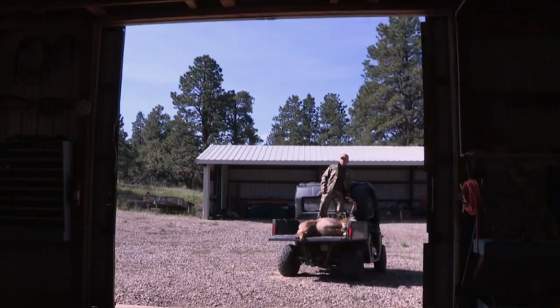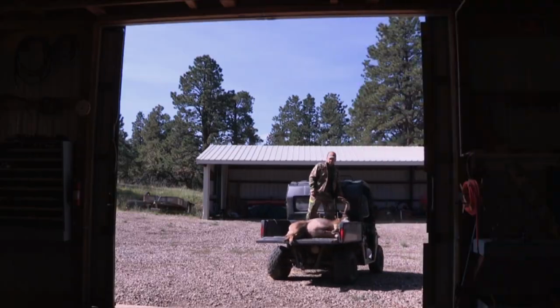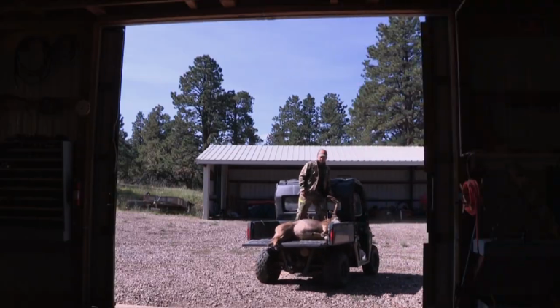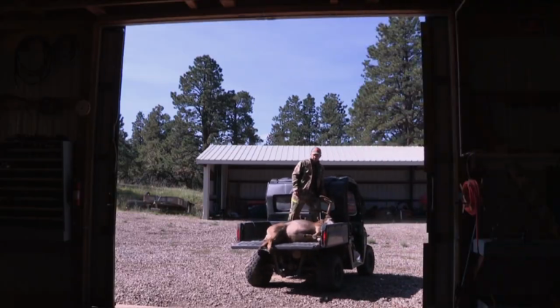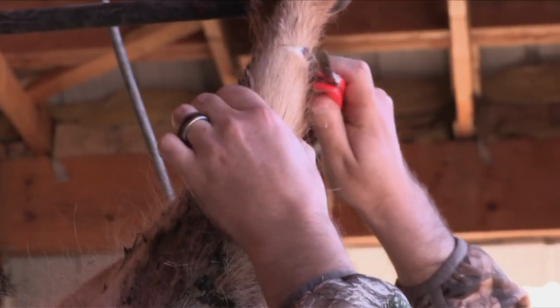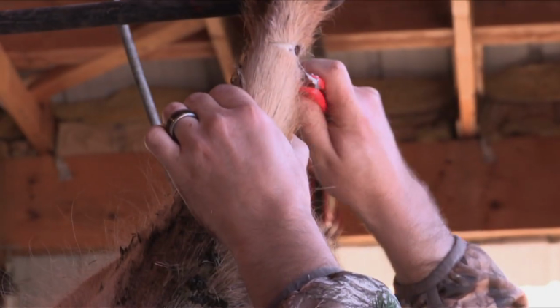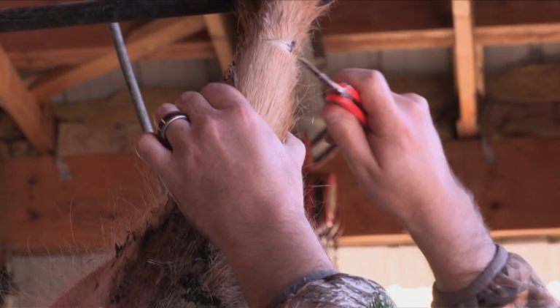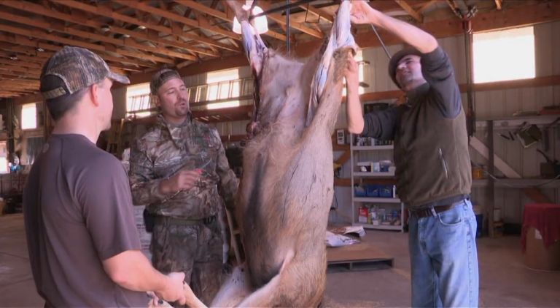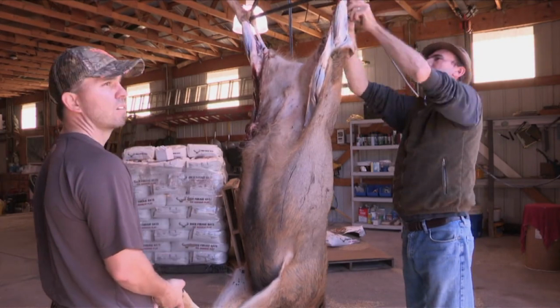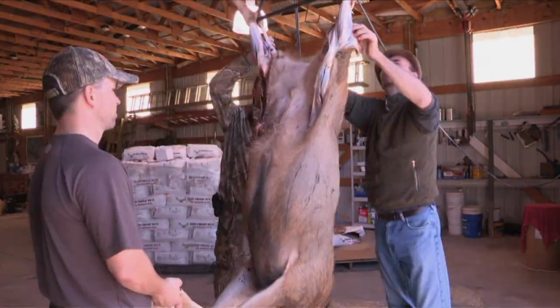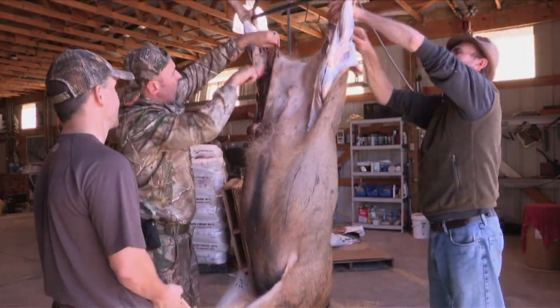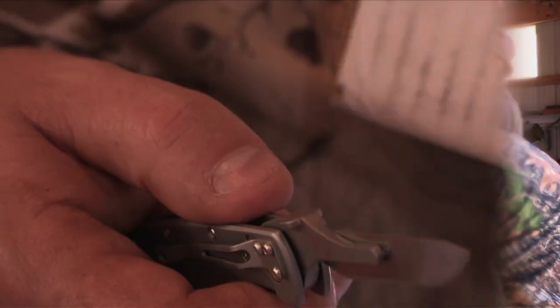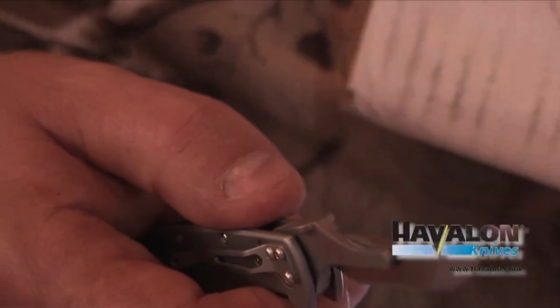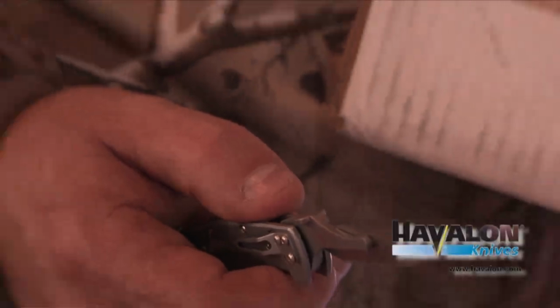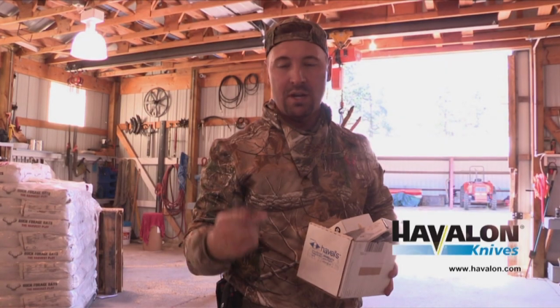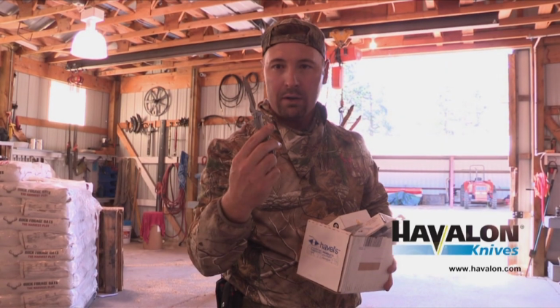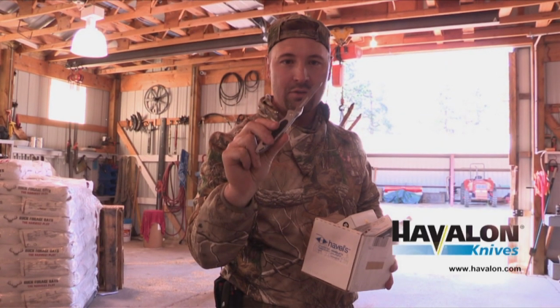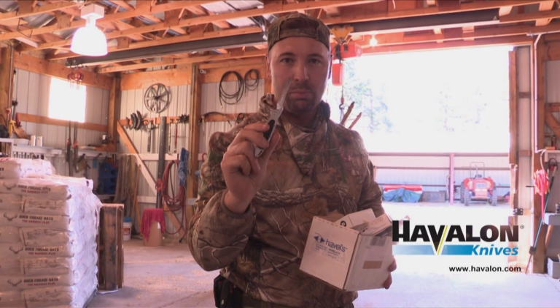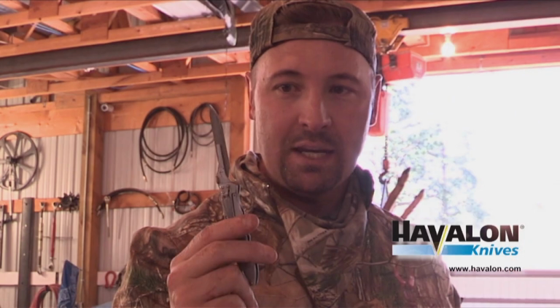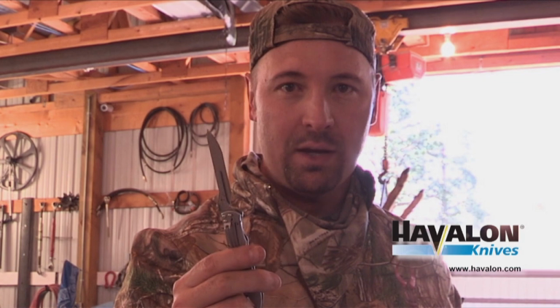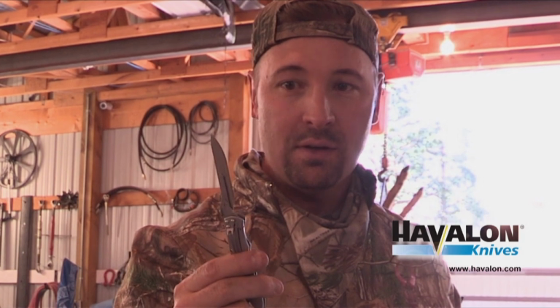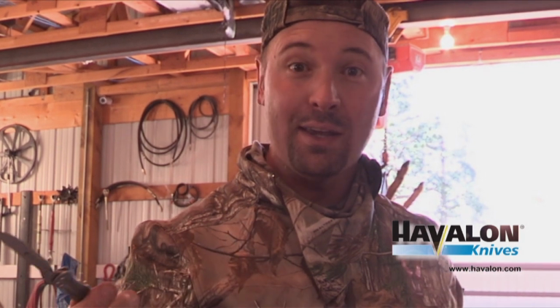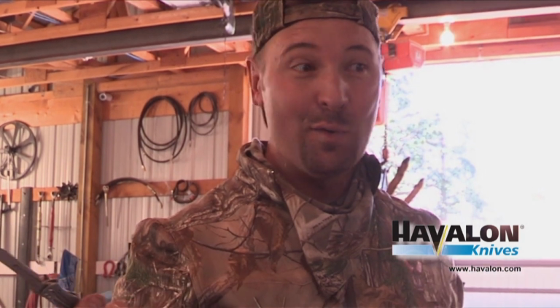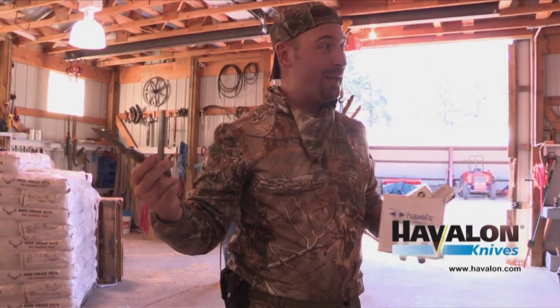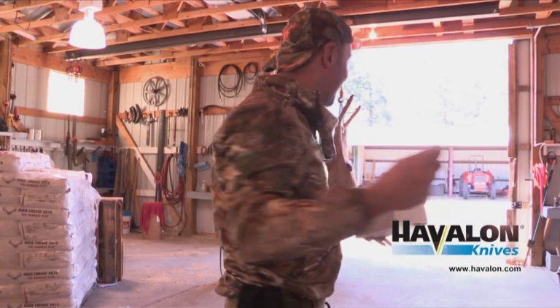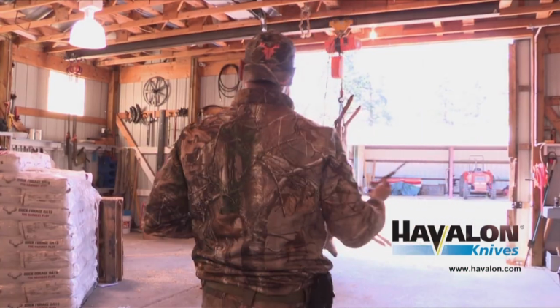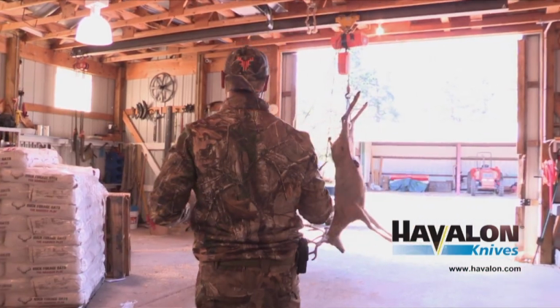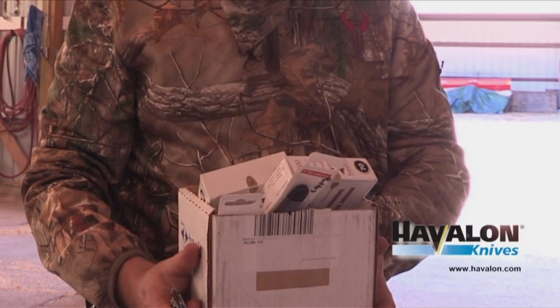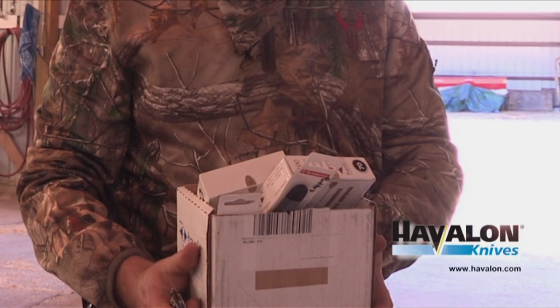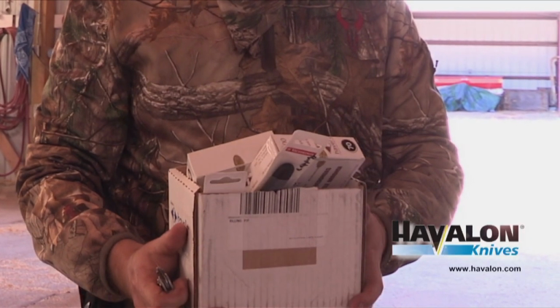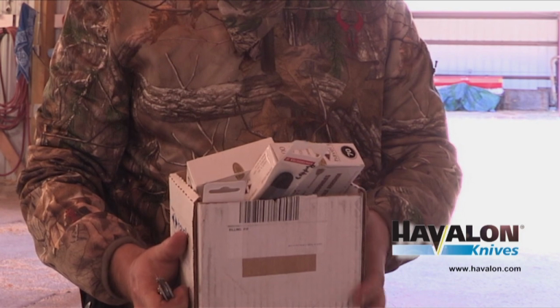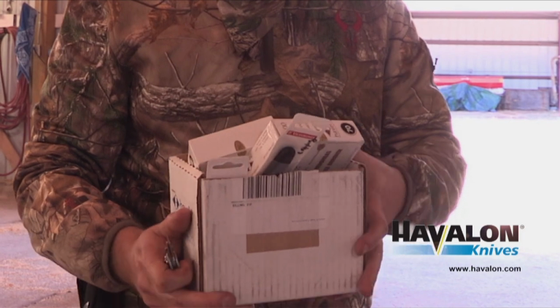We haul him back to the barn and I get the Havalon knife out and we're just going to town on this deer. The Havalon knife — there's nothing better than a surgical blade. Keeps a great edge and when it gets dull, we put a new blade on. Doesn't that make life easy? We got every blade in the country that they make.